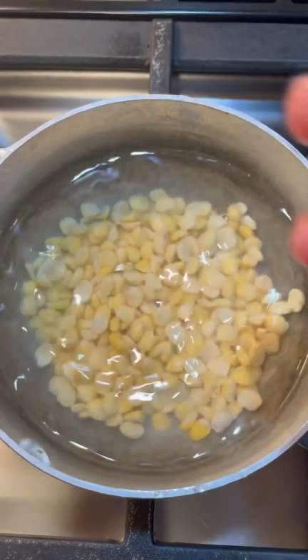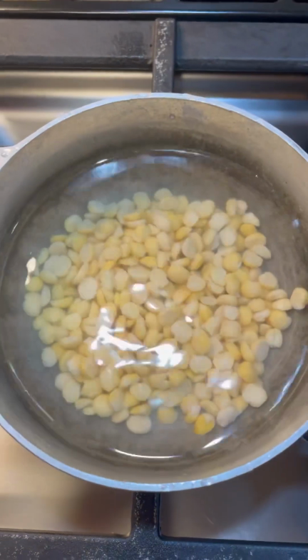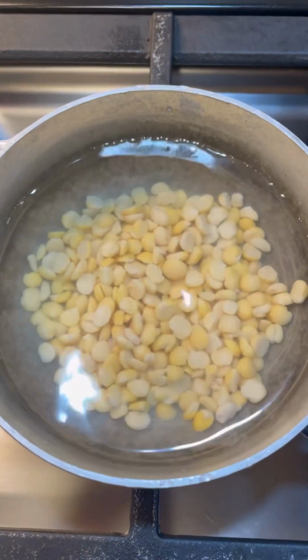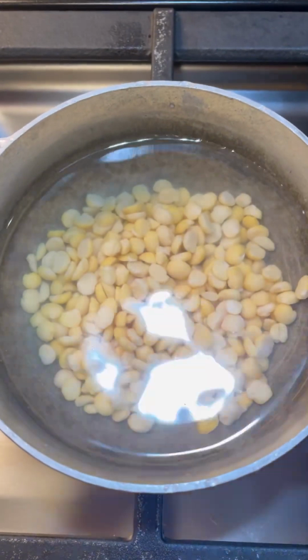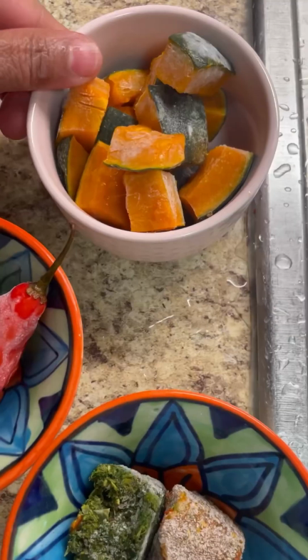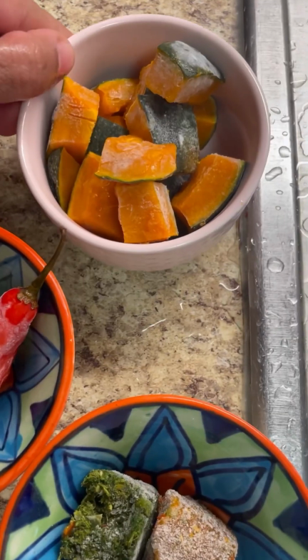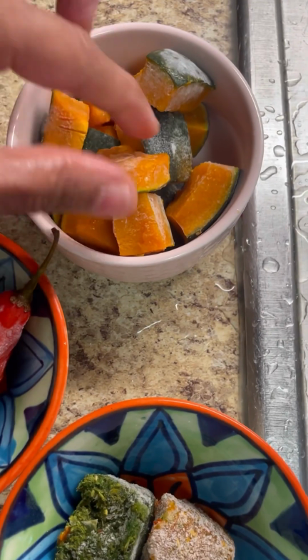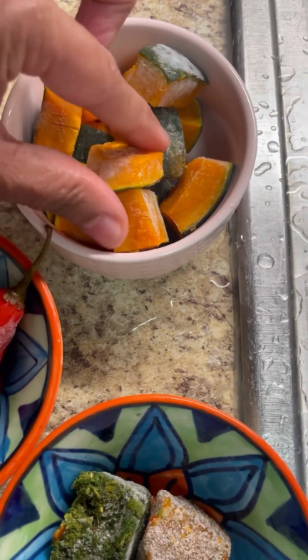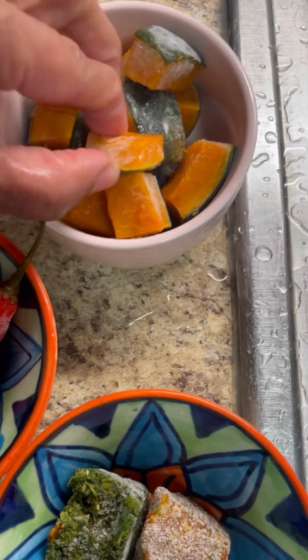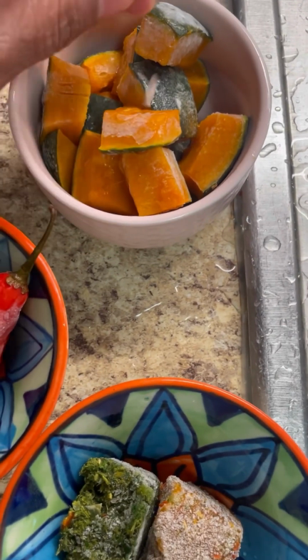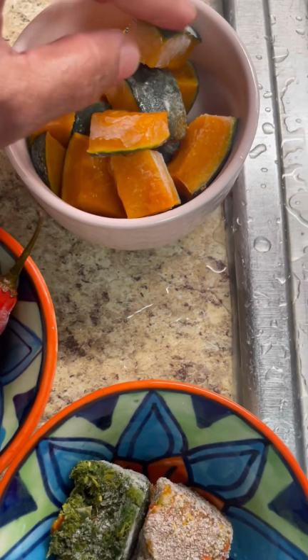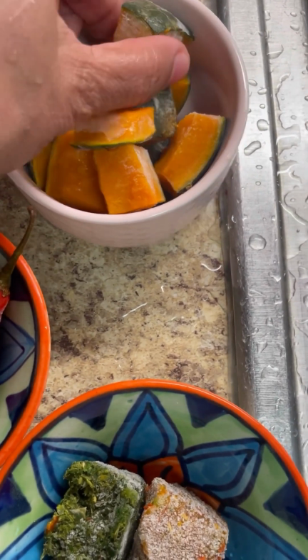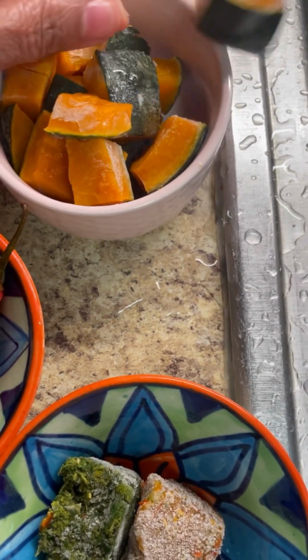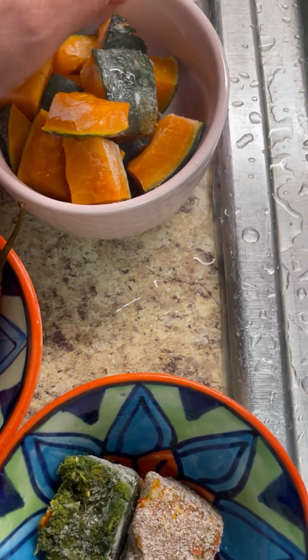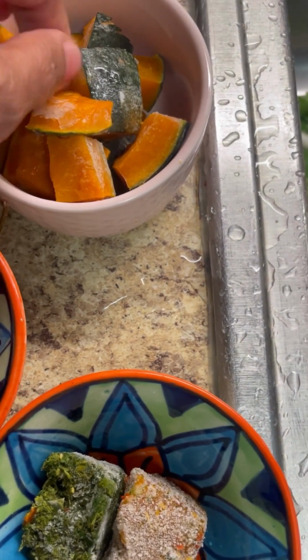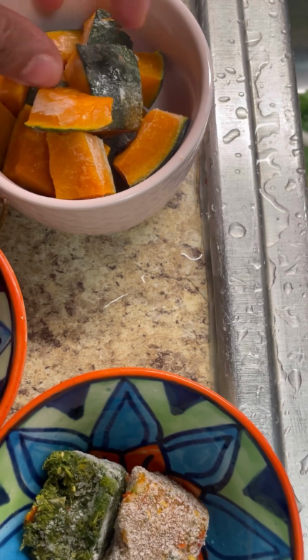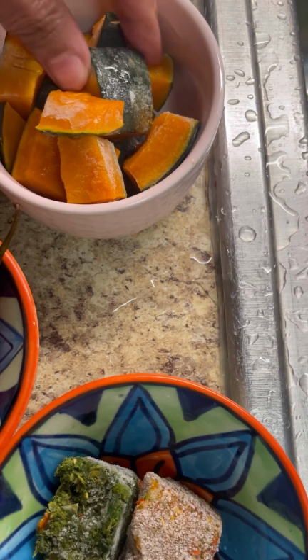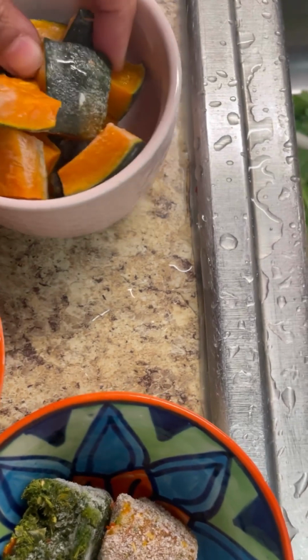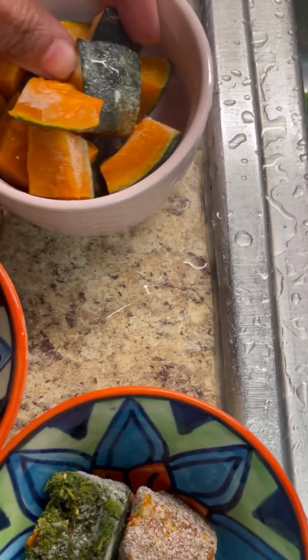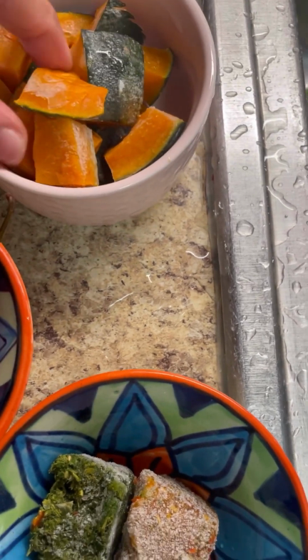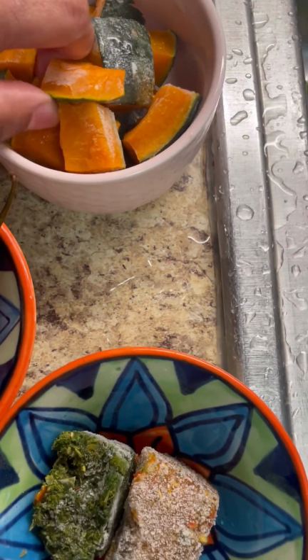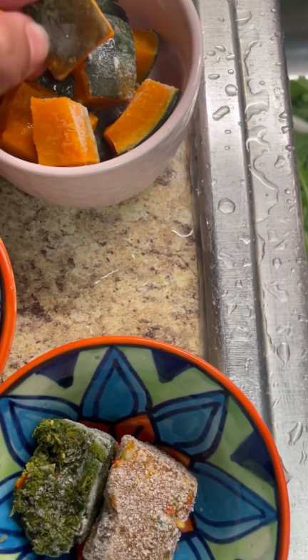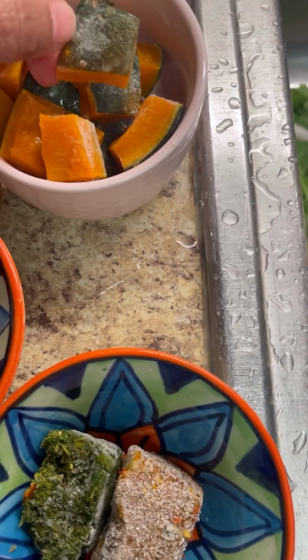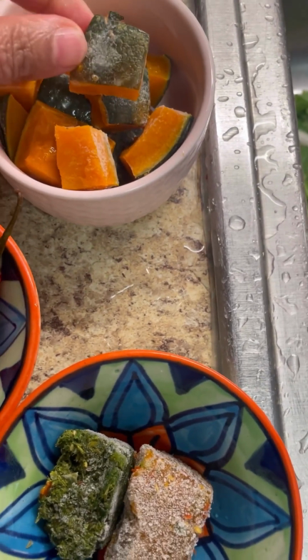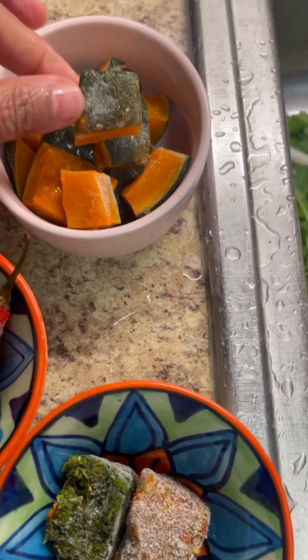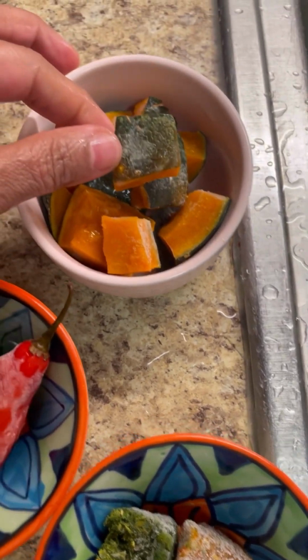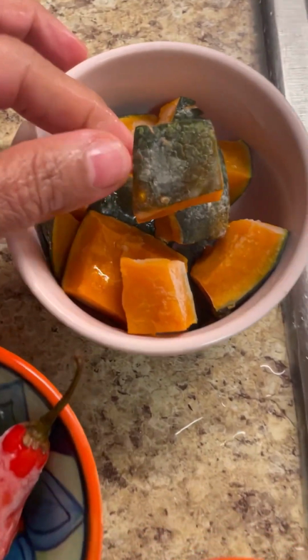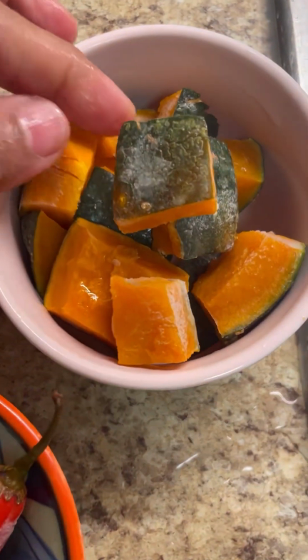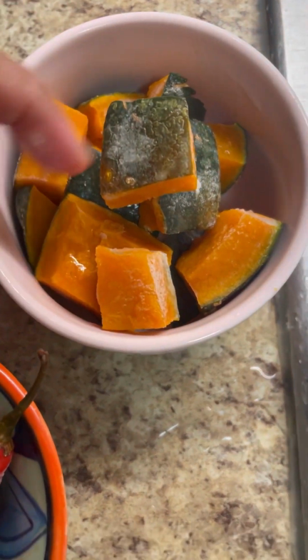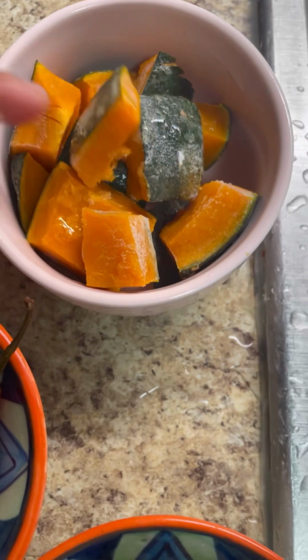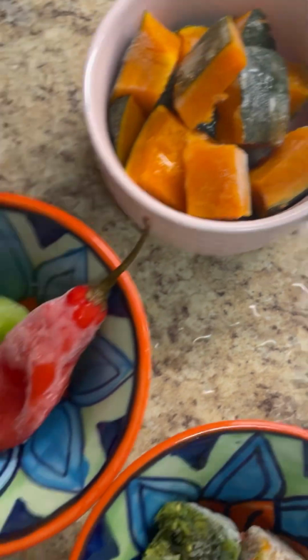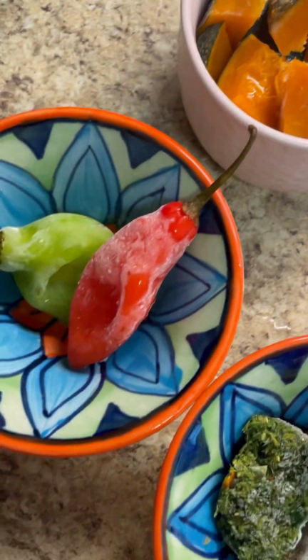Let's give it a little boil for about 10 minutes. Here I have my pumpkin, my calabaza squash — it's a bit frozen so I leave the skin on. There you go, I'm going to give this a good rinse.